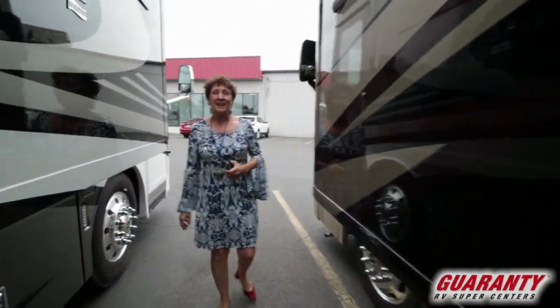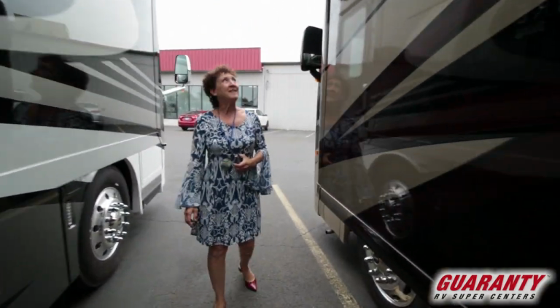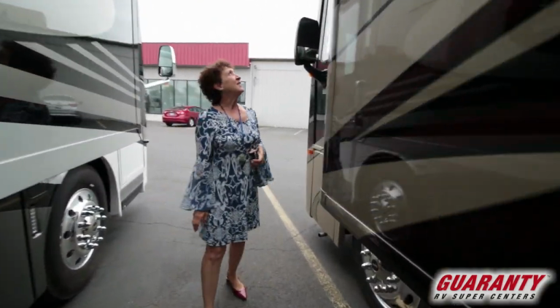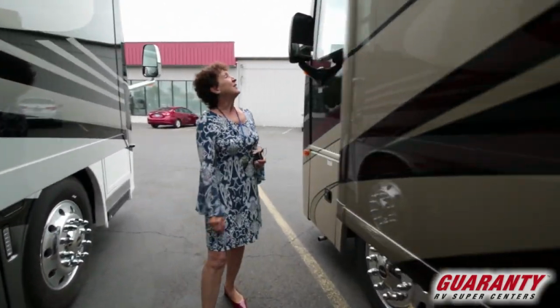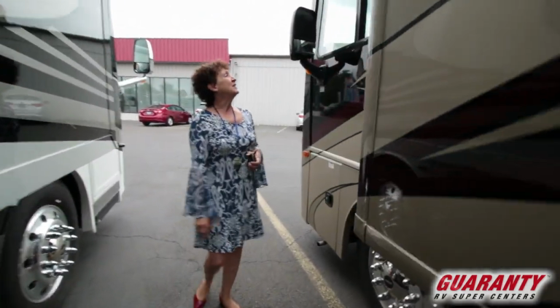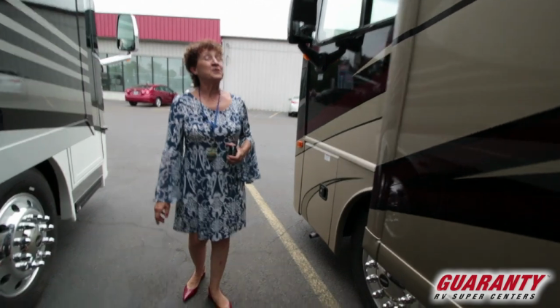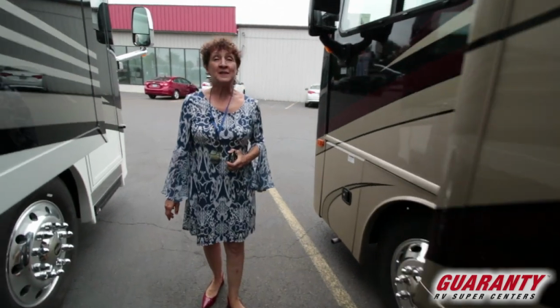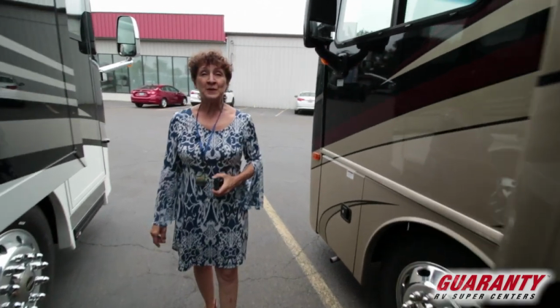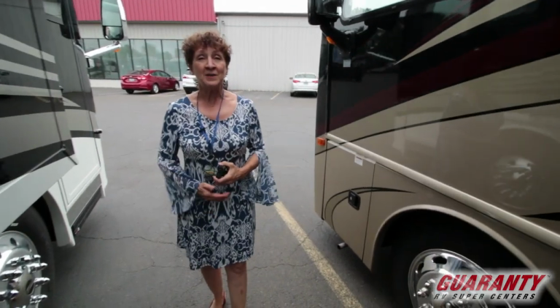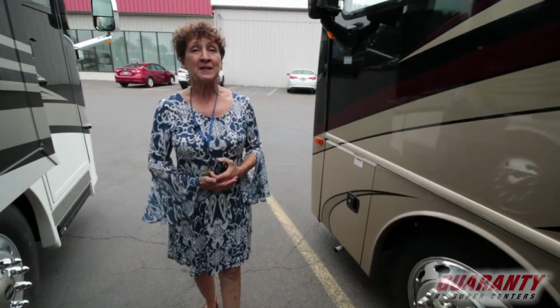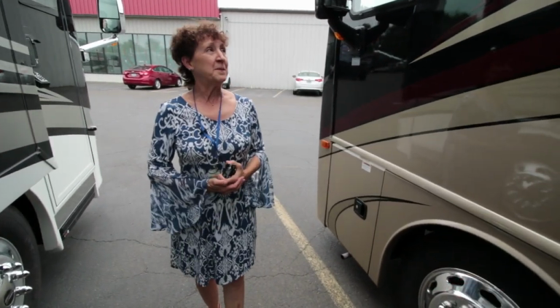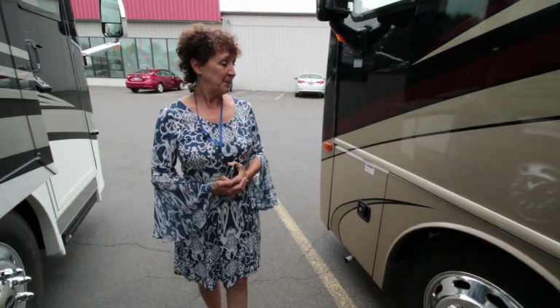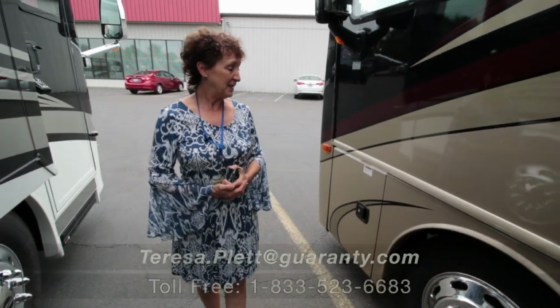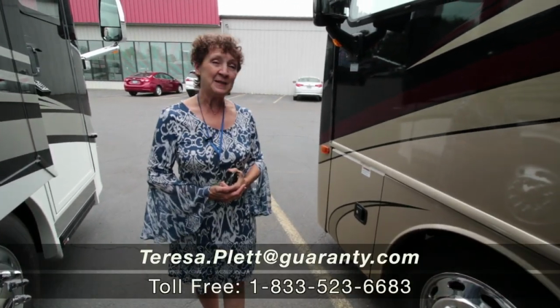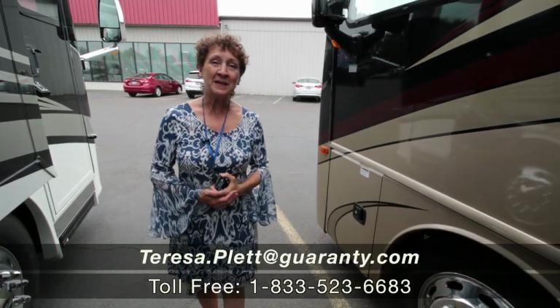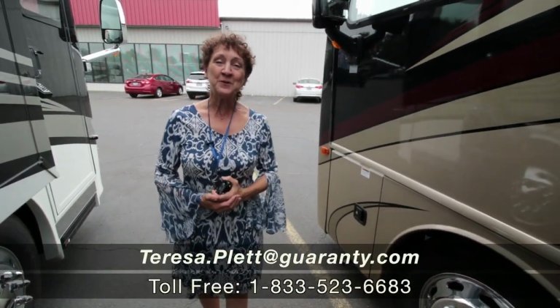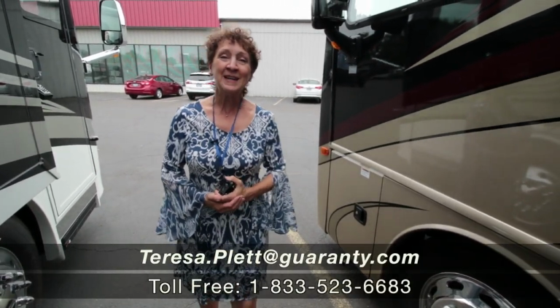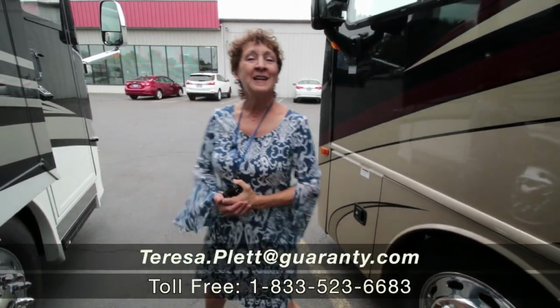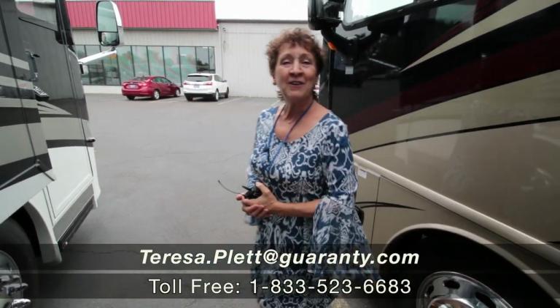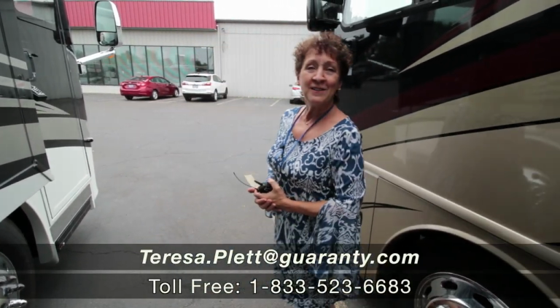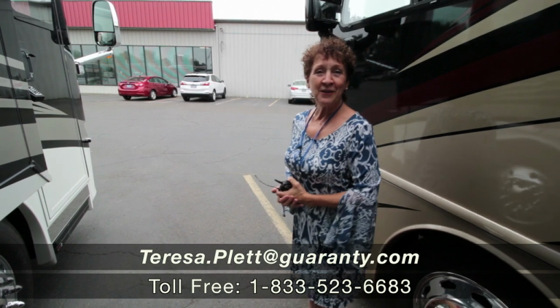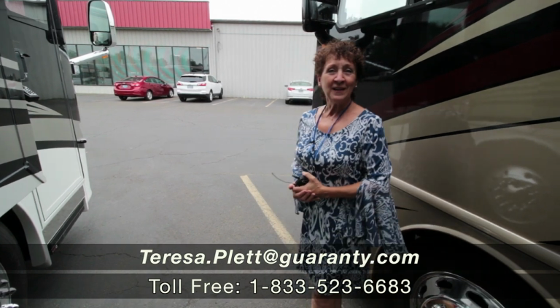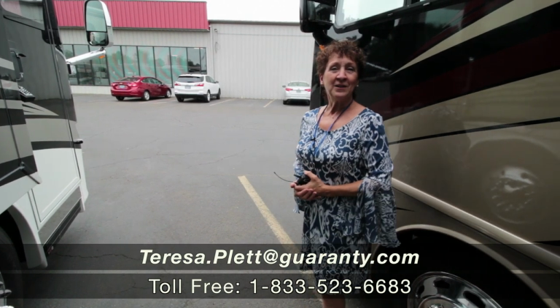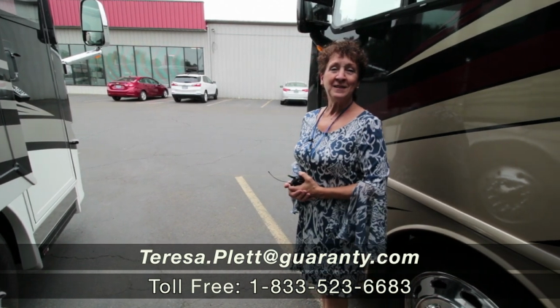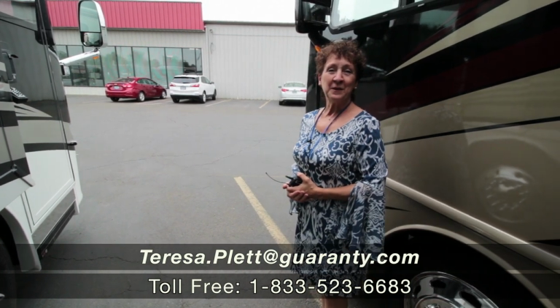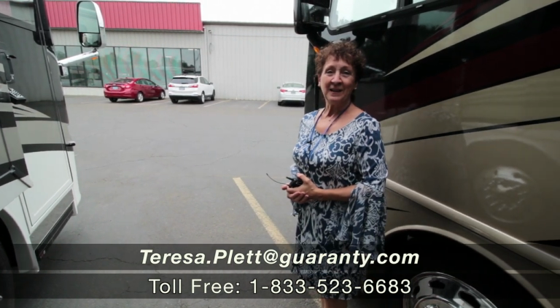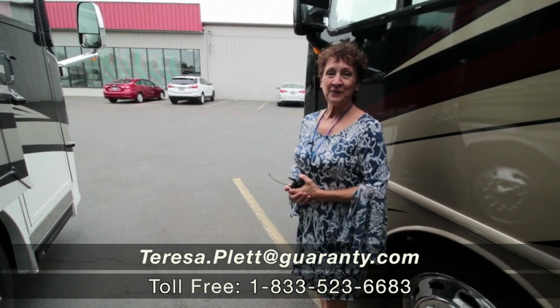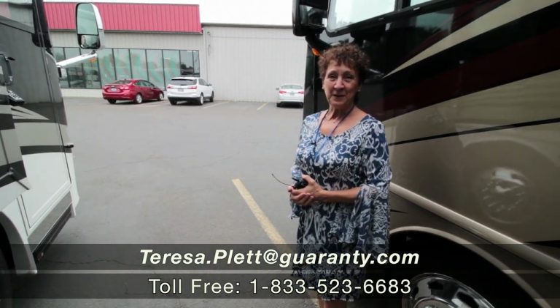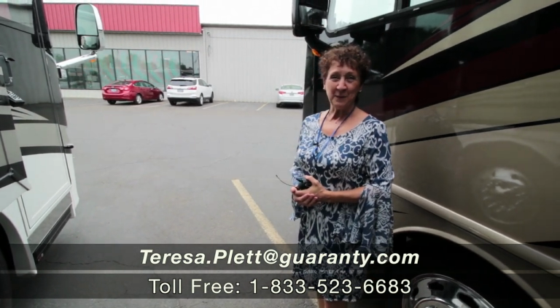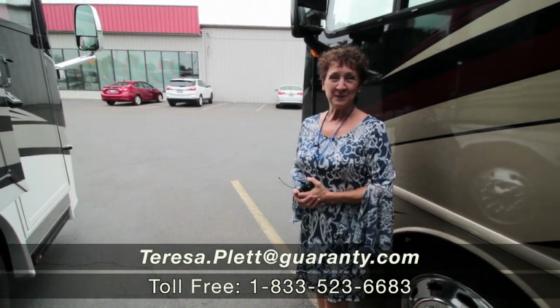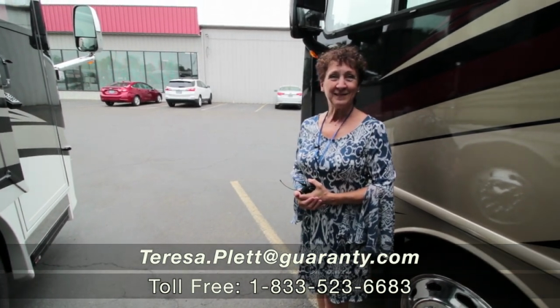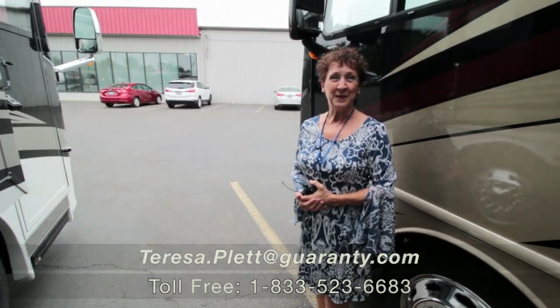I think you're going to love test driving this one — it drives like a dream. Come in and see me. My name is Teresa here at Guaranty RV in Junction City, Oregon, and I look forward to hearing from you soon. Bye-bye.